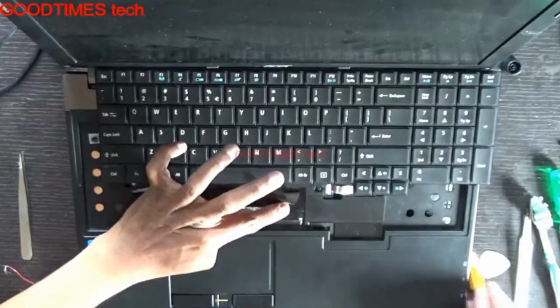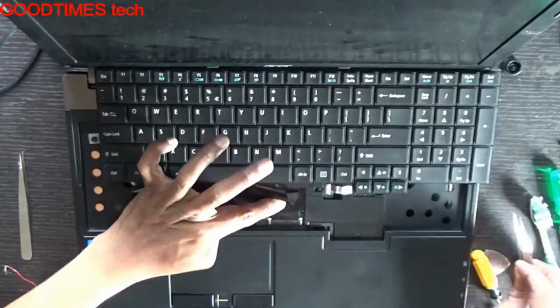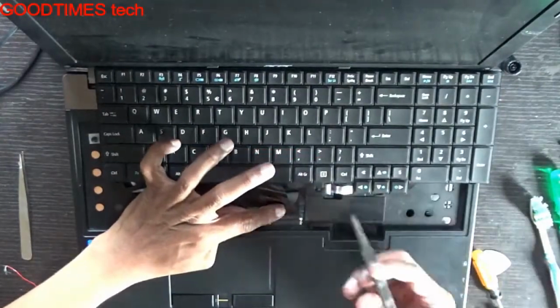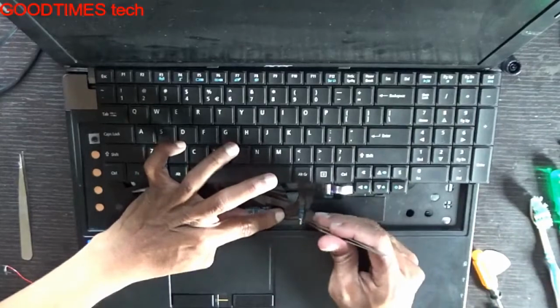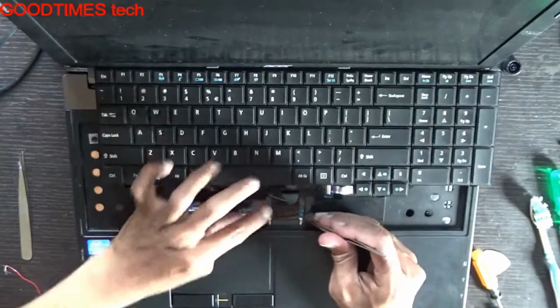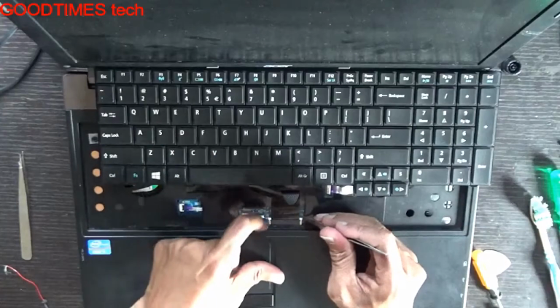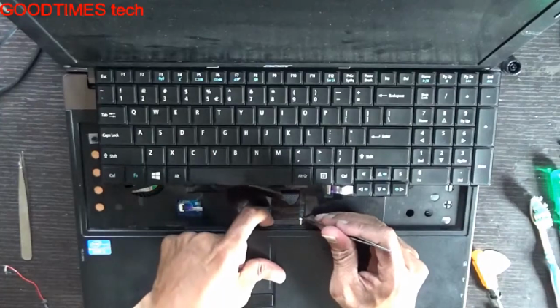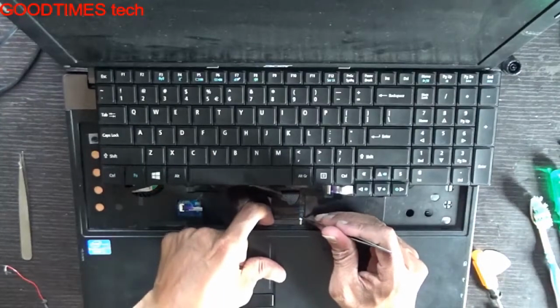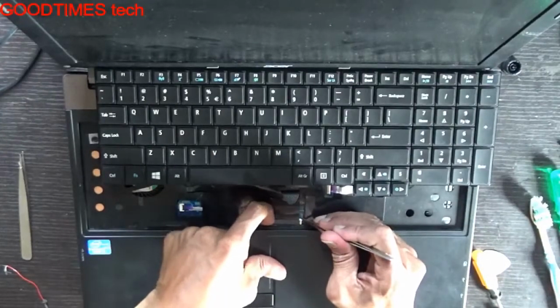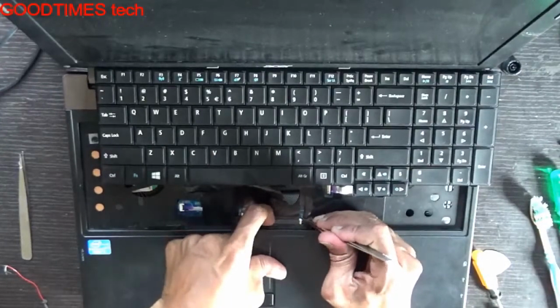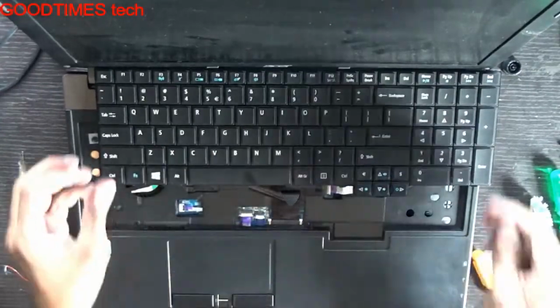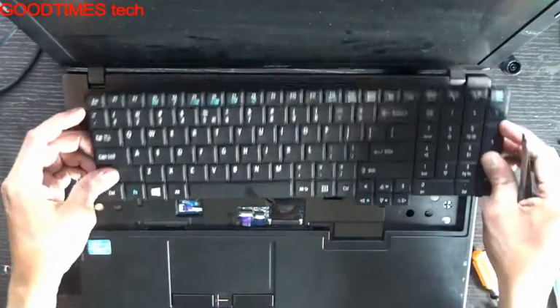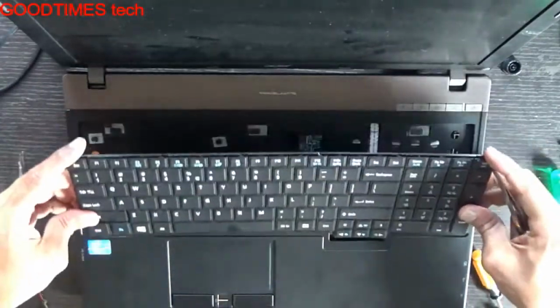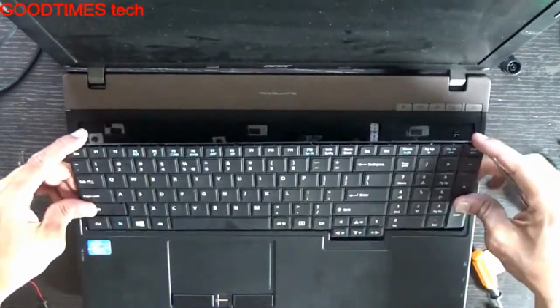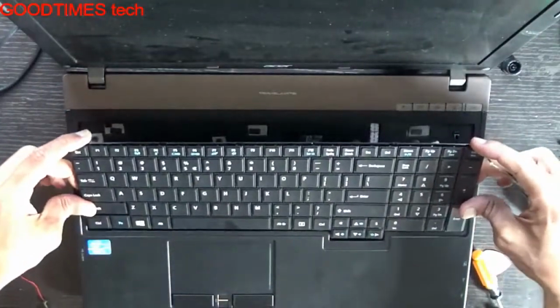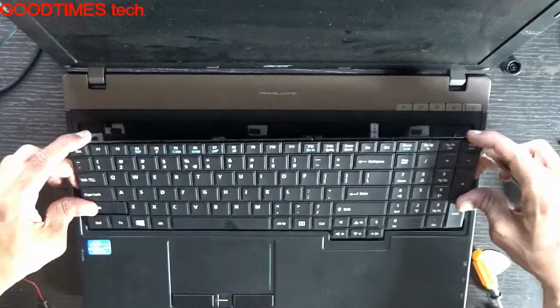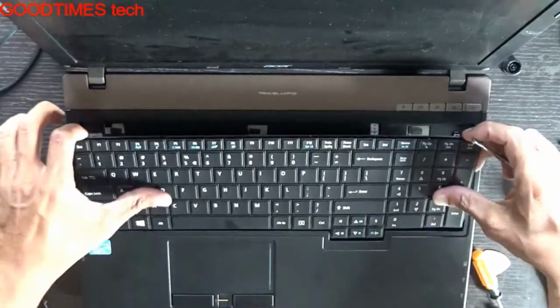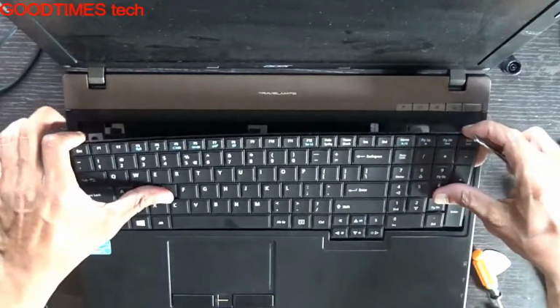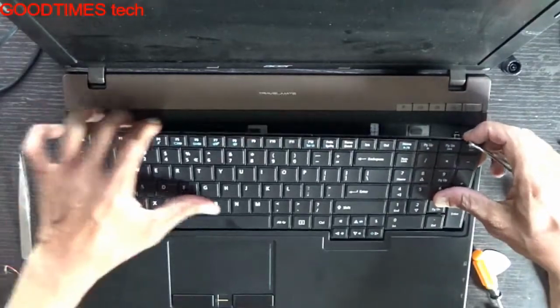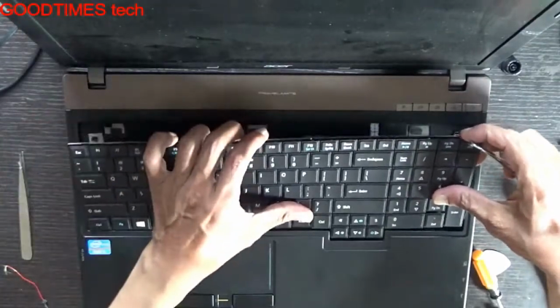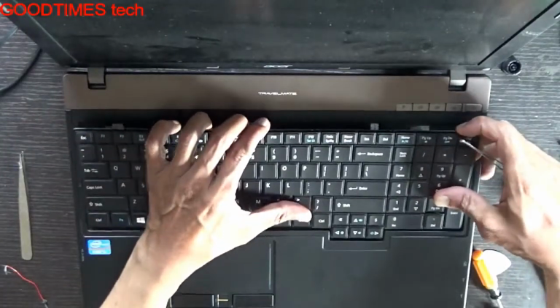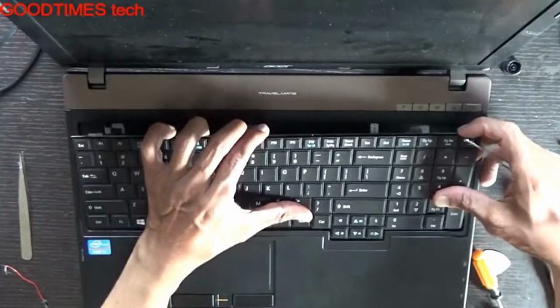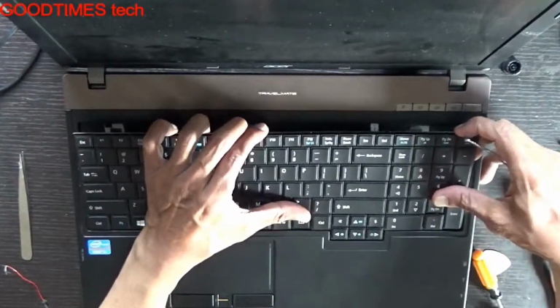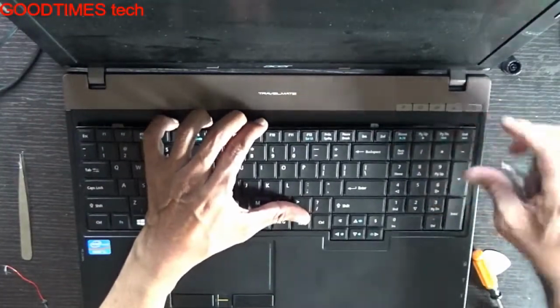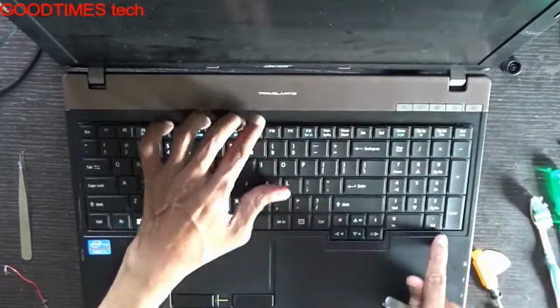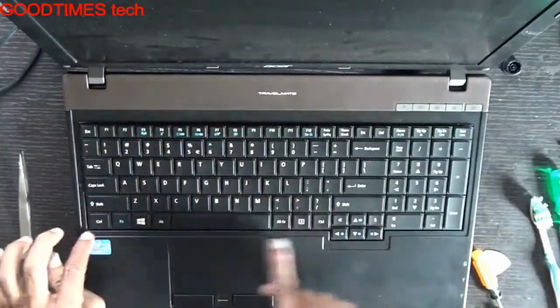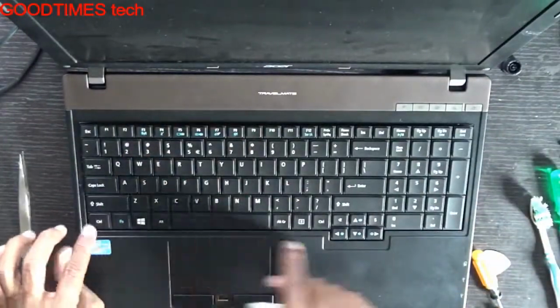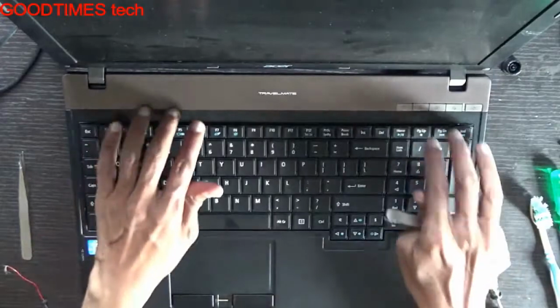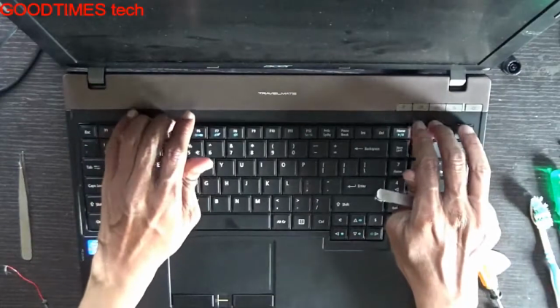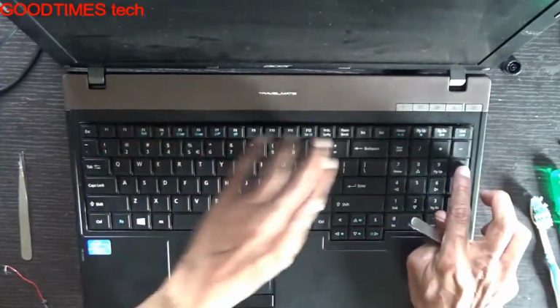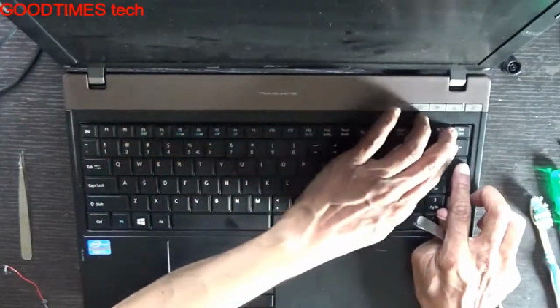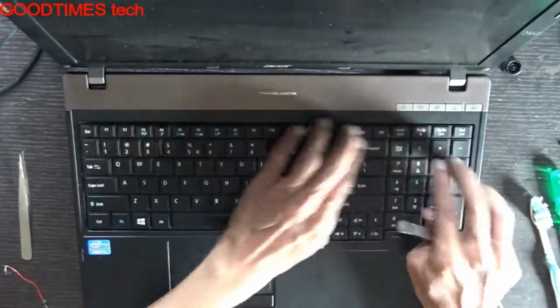Just insert the chip here. Insert the keyboard in this way, into the grooves provided, and lock it gently.